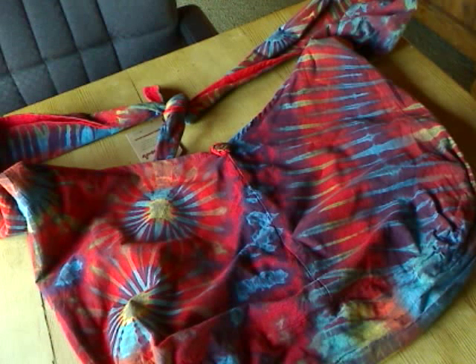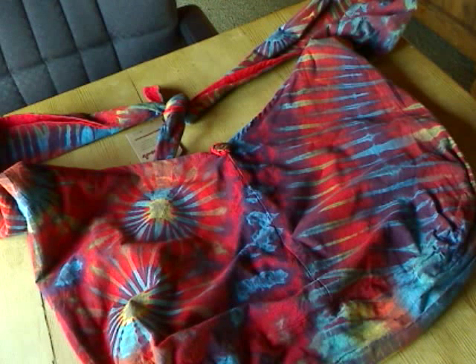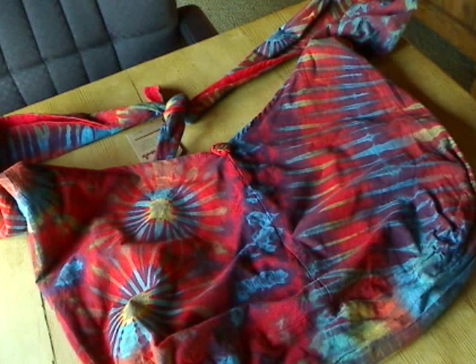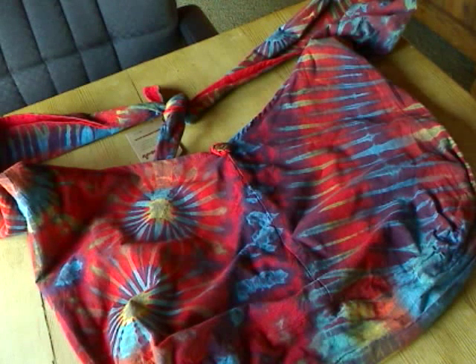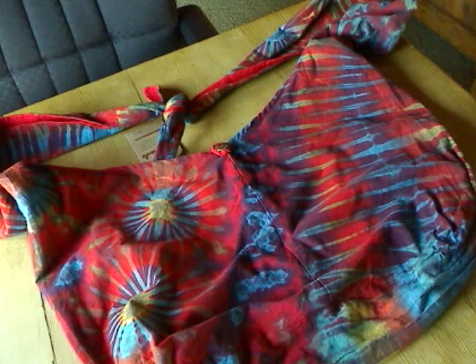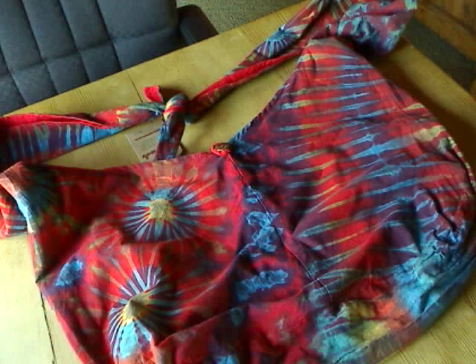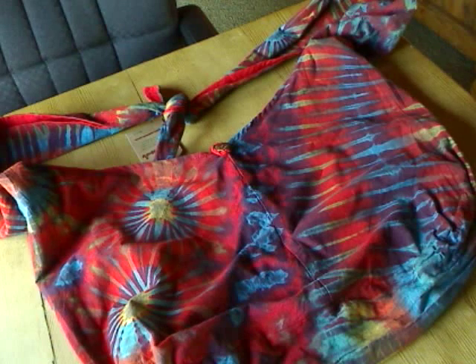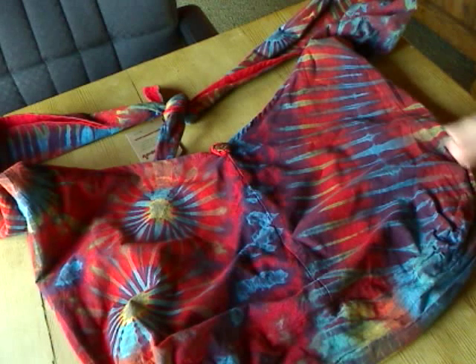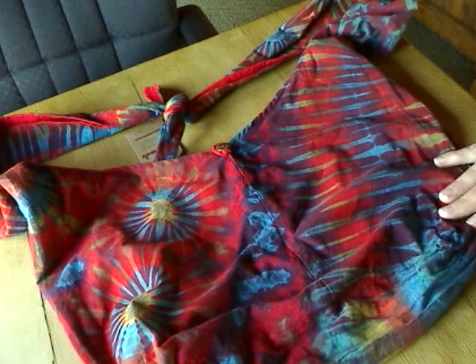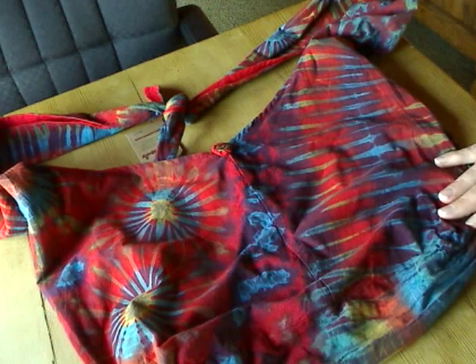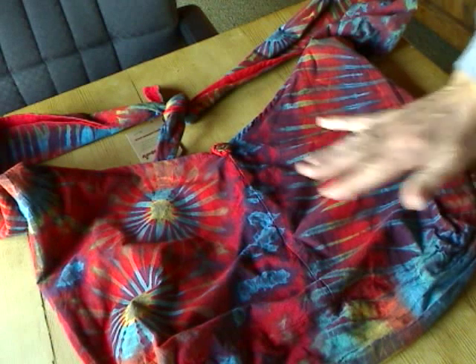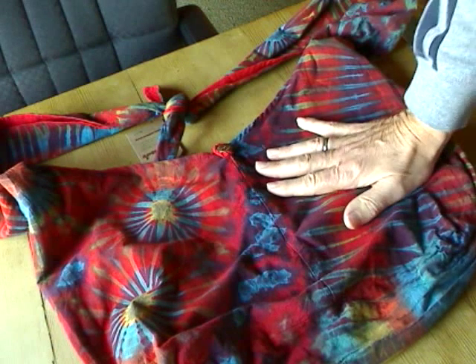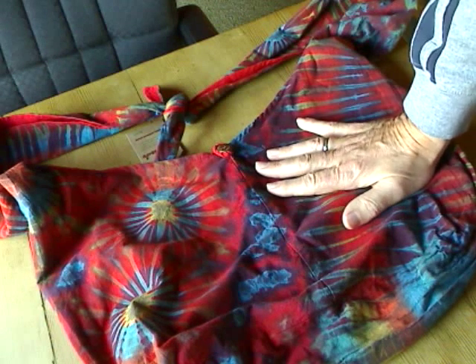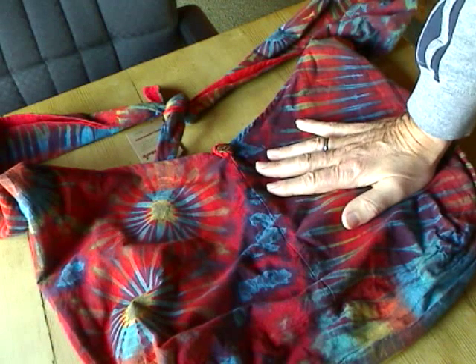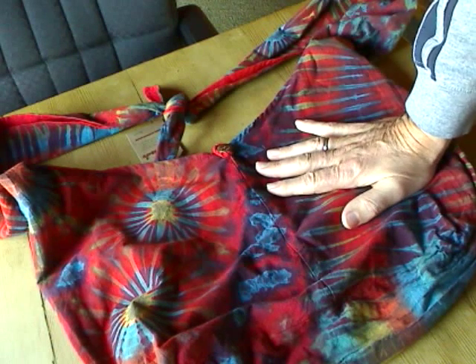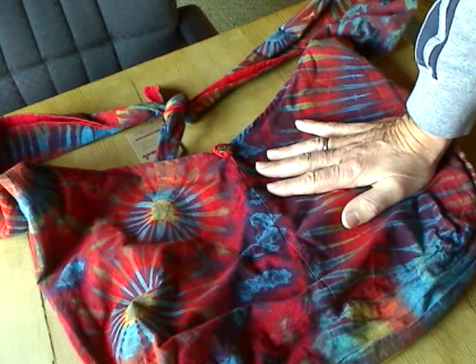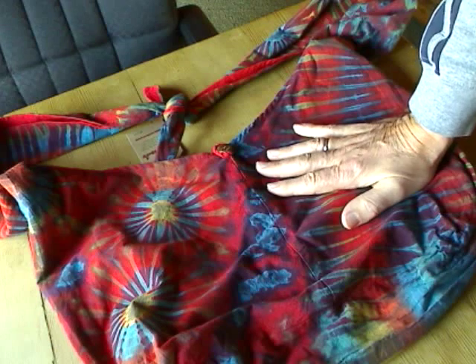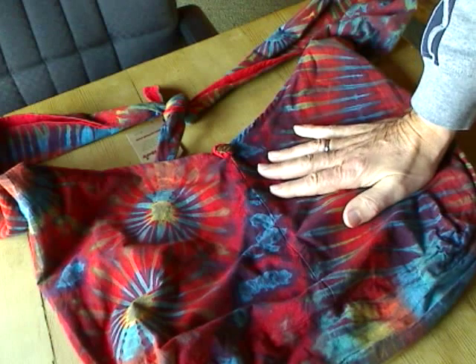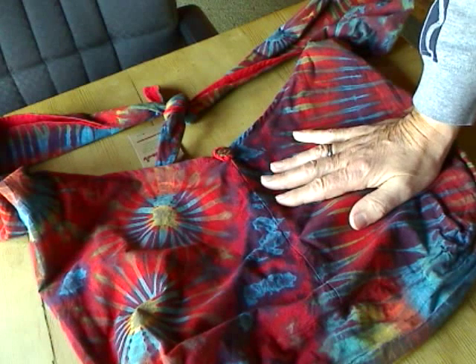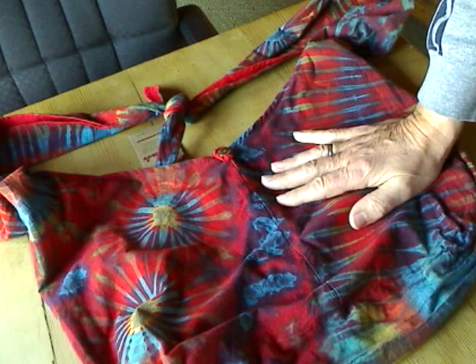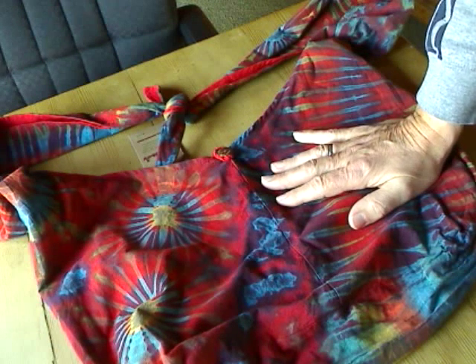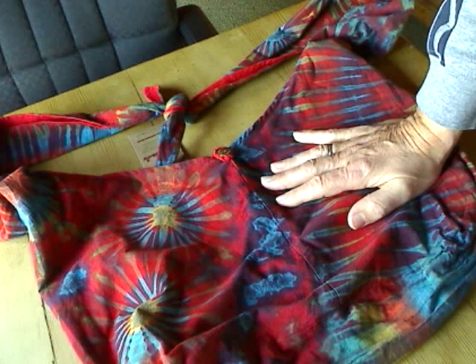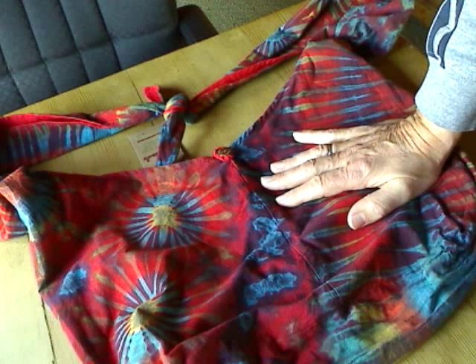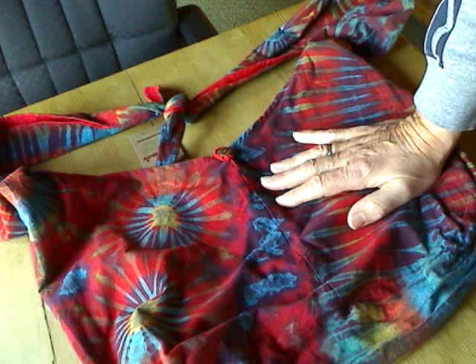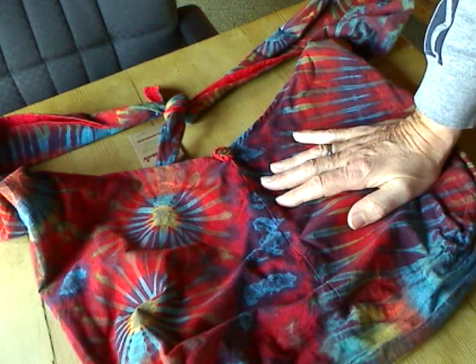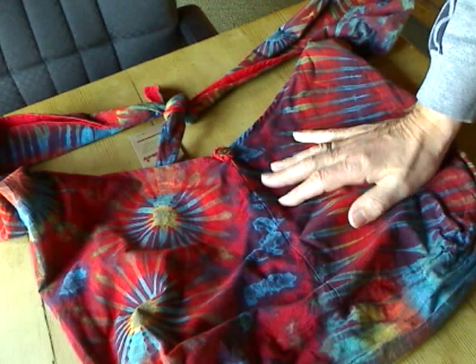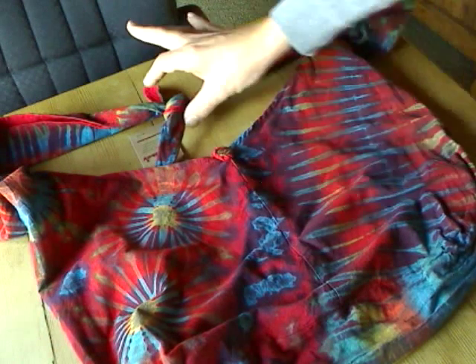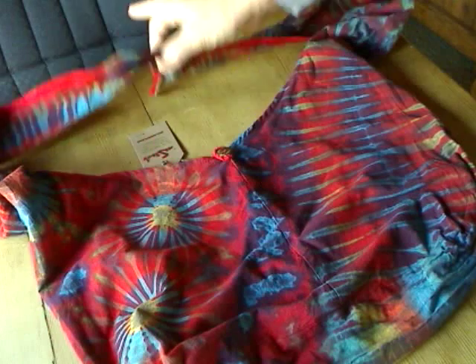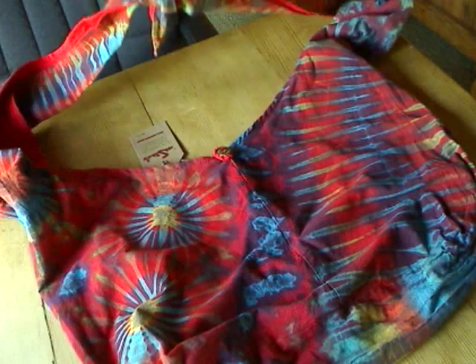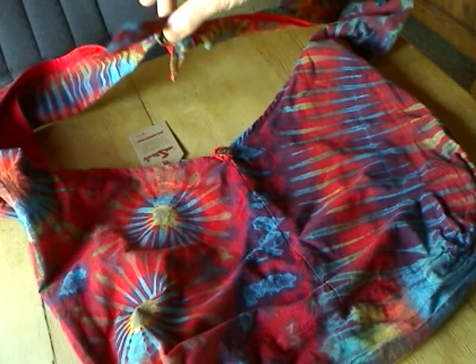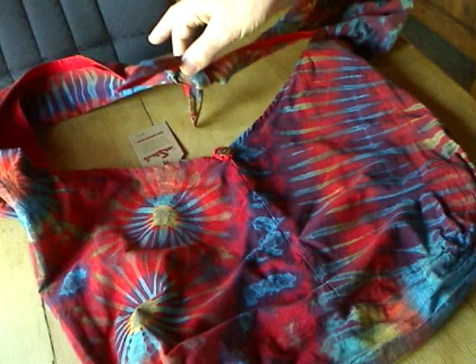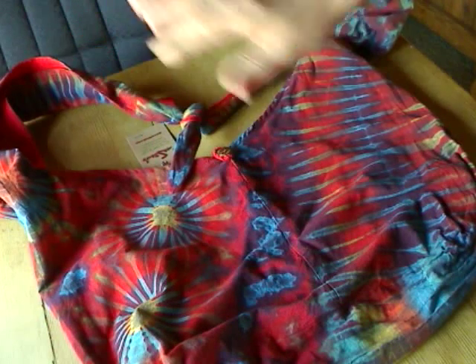Hi everybody, it's Merlin from tie-dye again. I want to show you another new bag that we have. We call it the tie strap bag, just because the strap is tied.